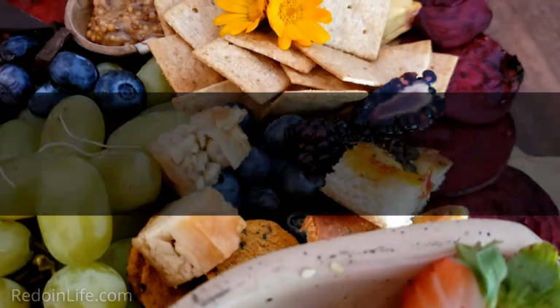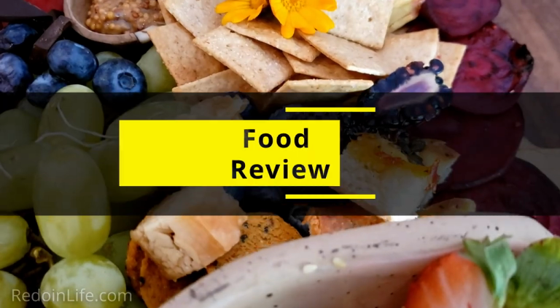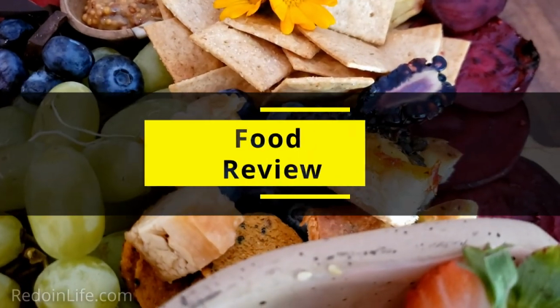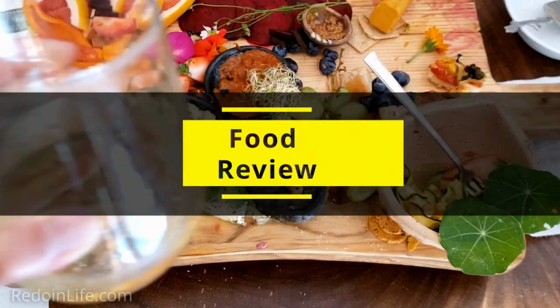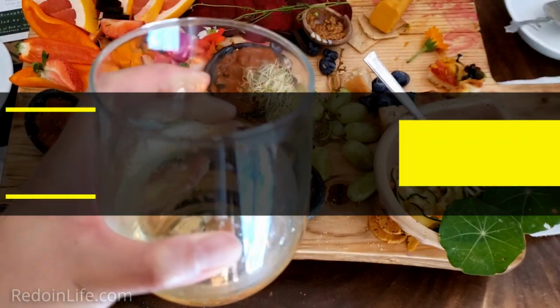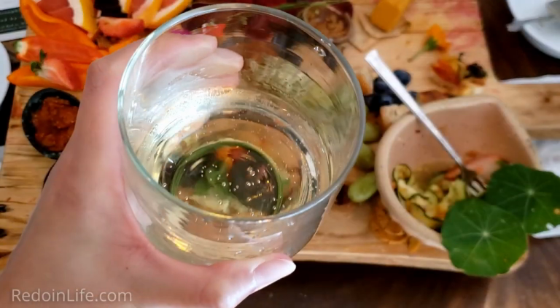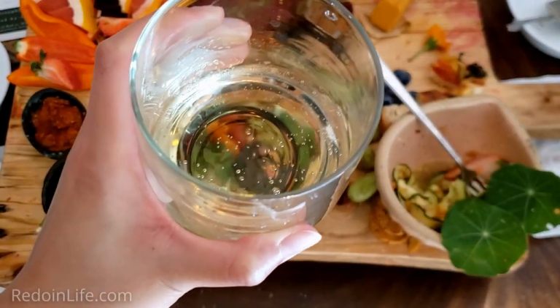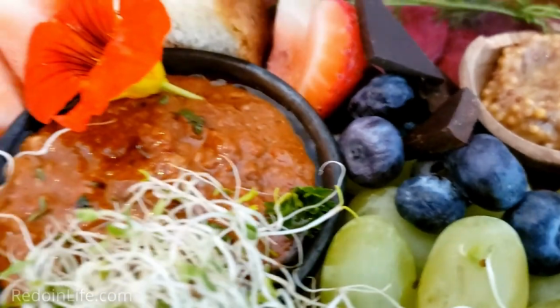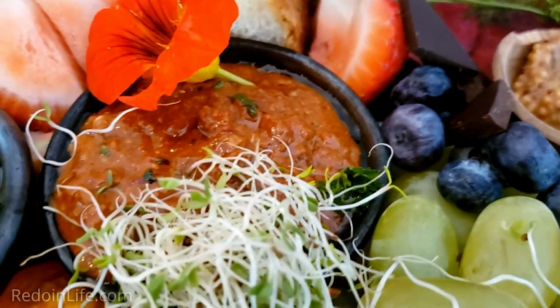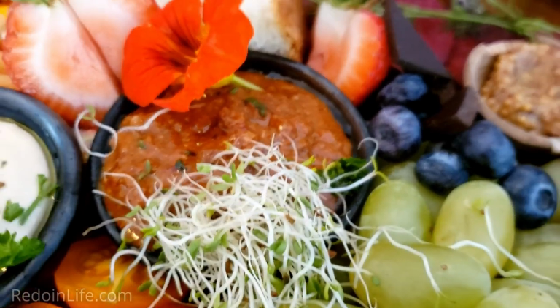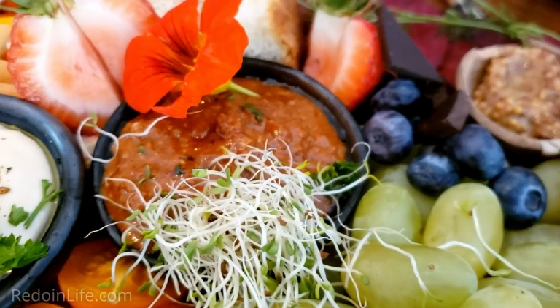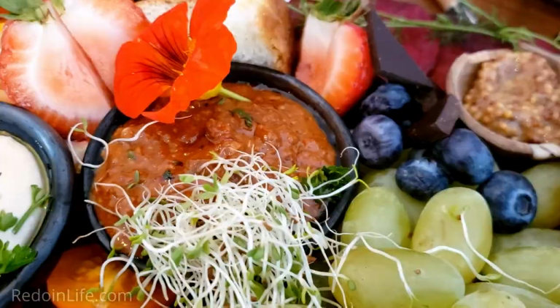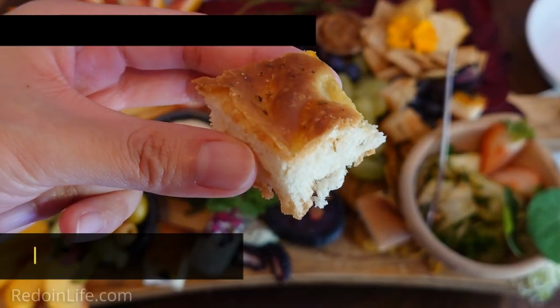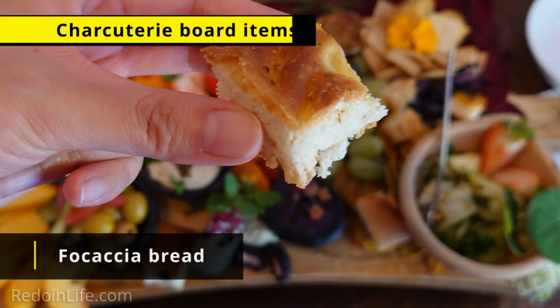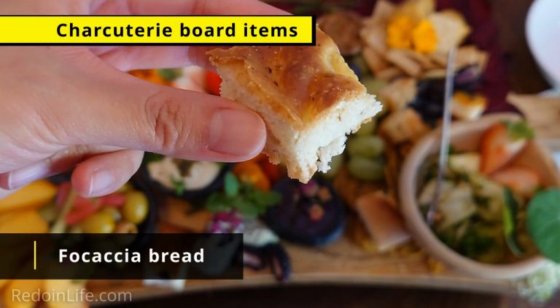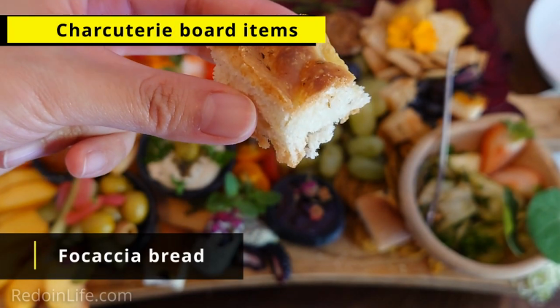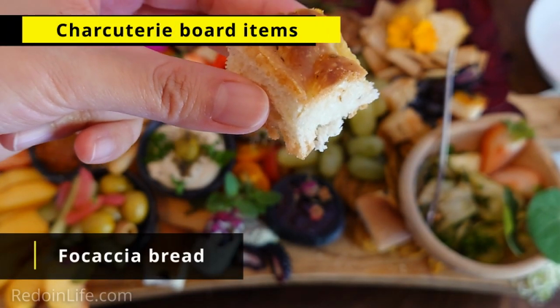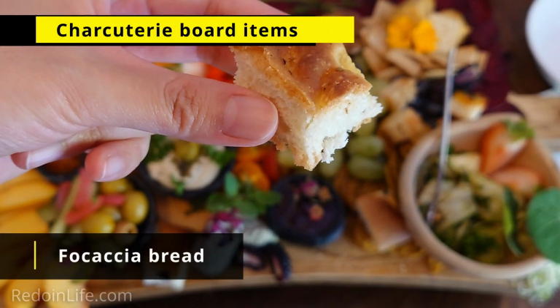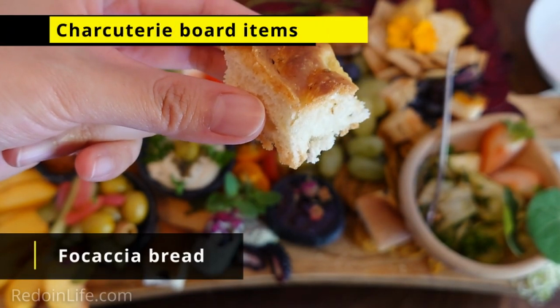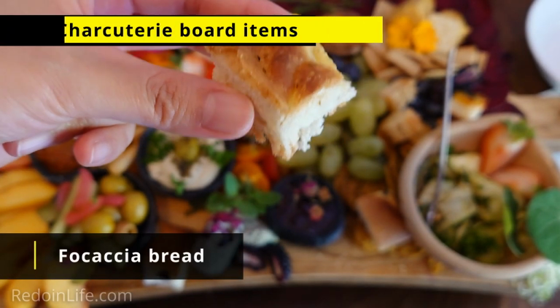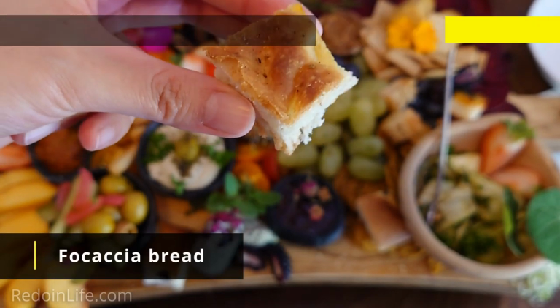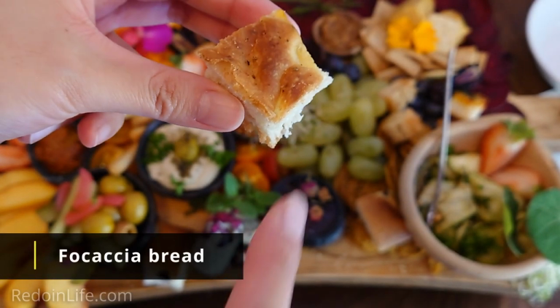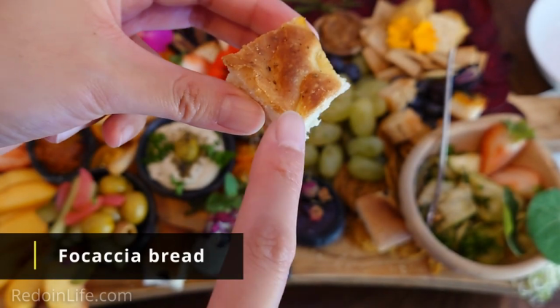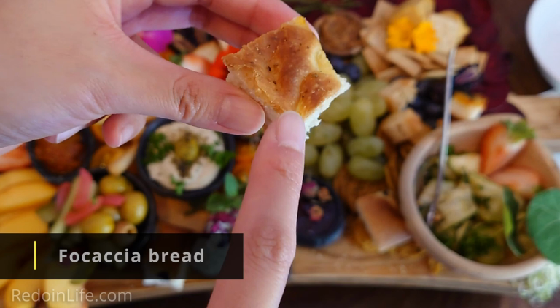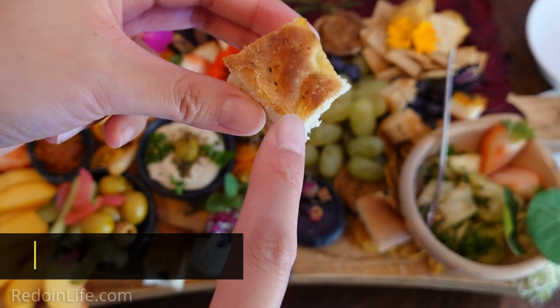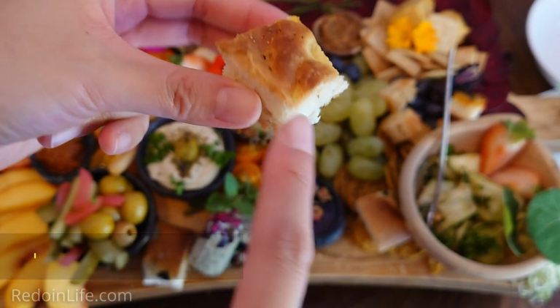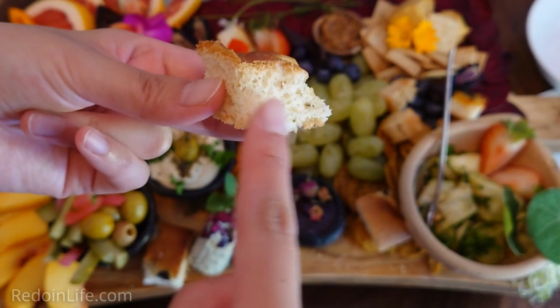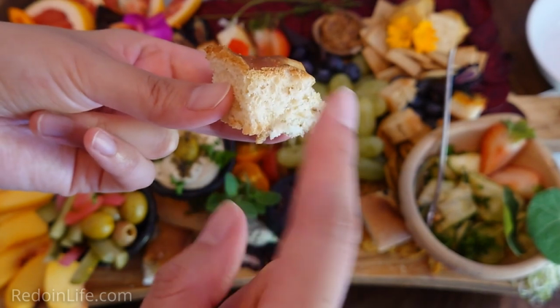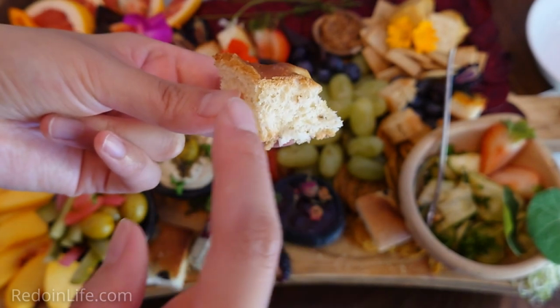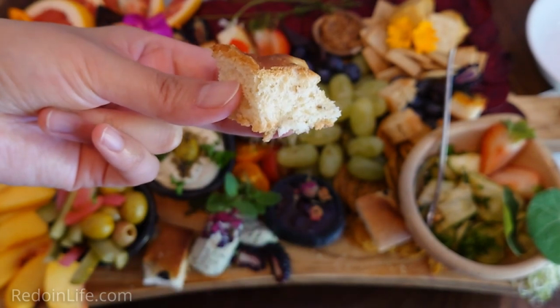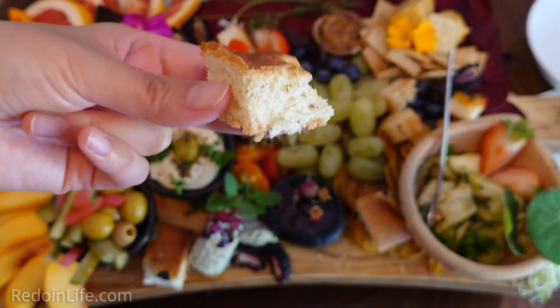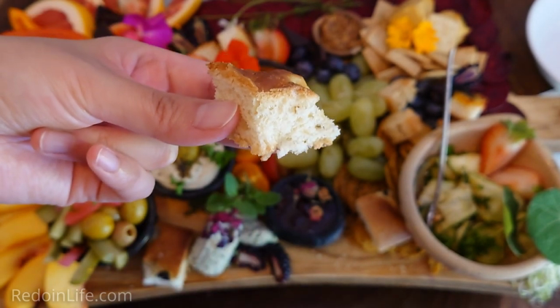We got the vegan charcuterie board with sparkling juice. This was our first time ever eating a vegan charcuterie board. The focaccia bread — it does have a little bit of gluten in it, but what I like about it is that on the outside it's crunchy but the inside is so soft, and it's got really great flavor.